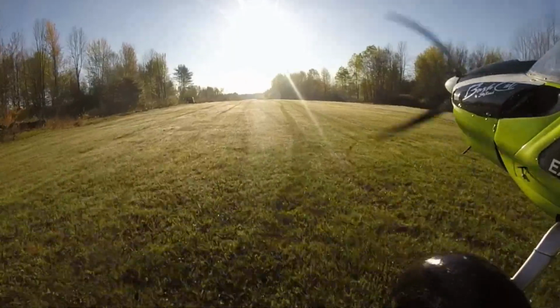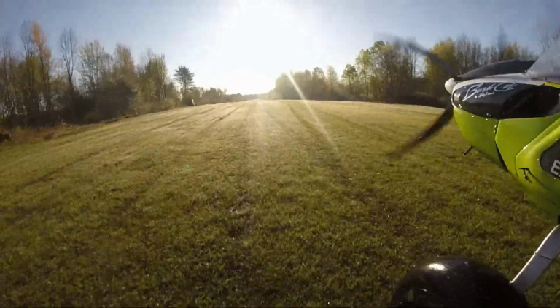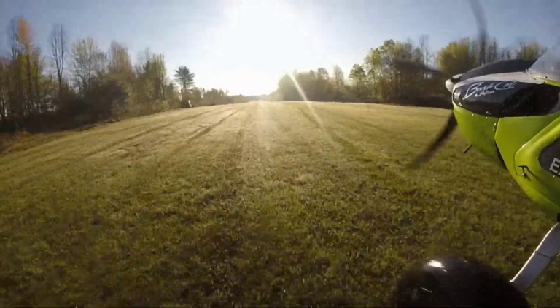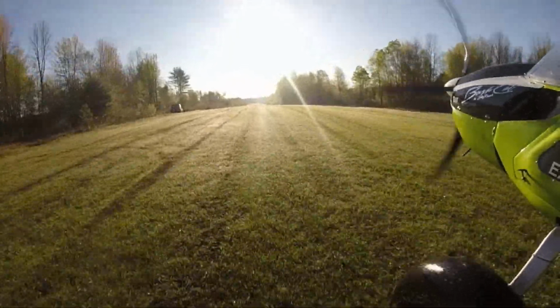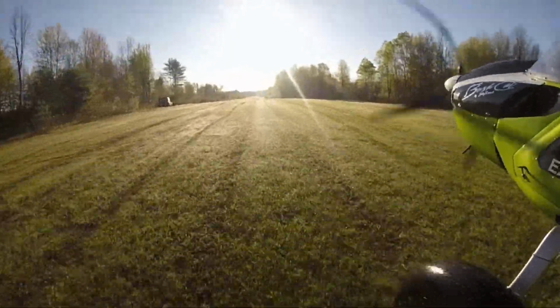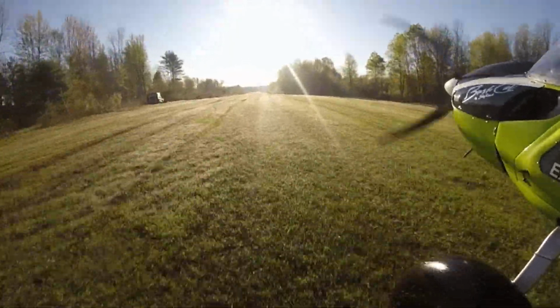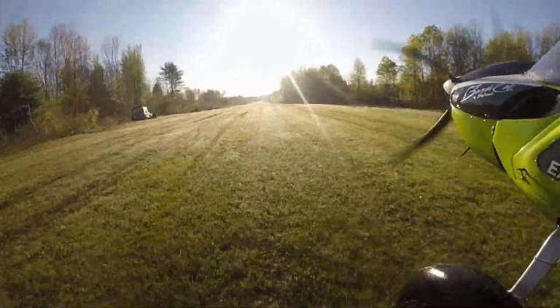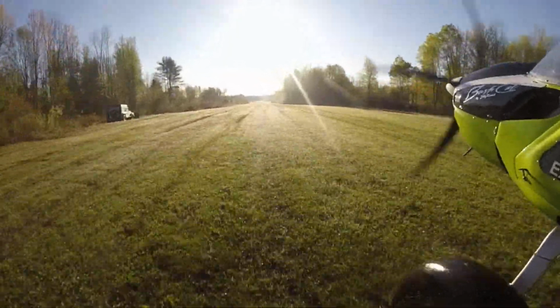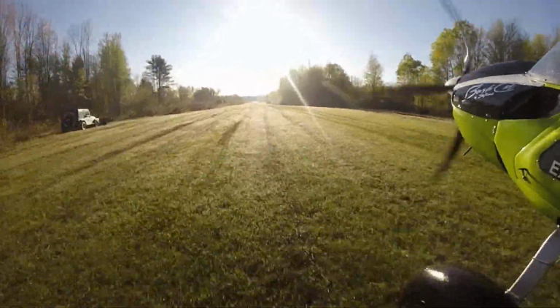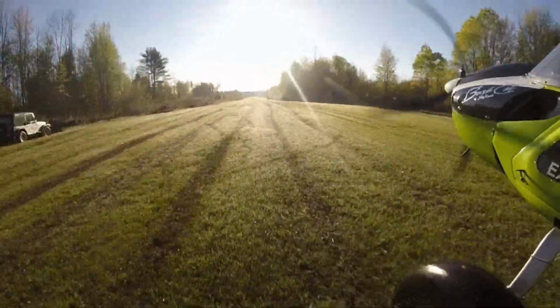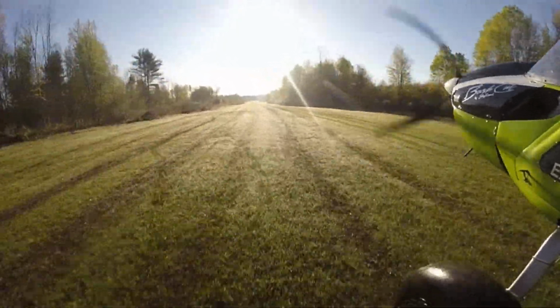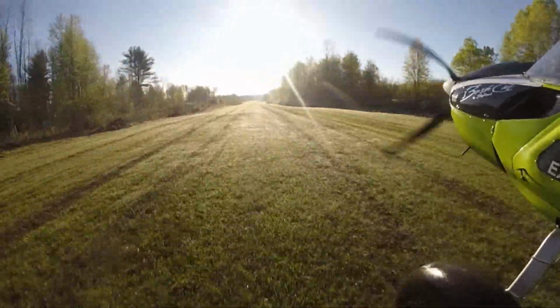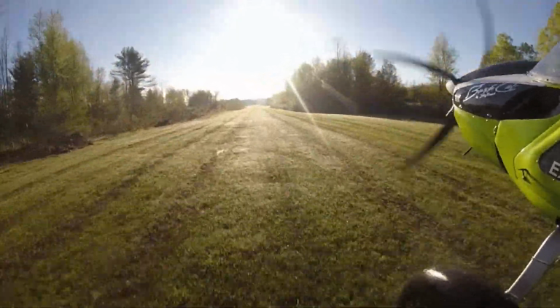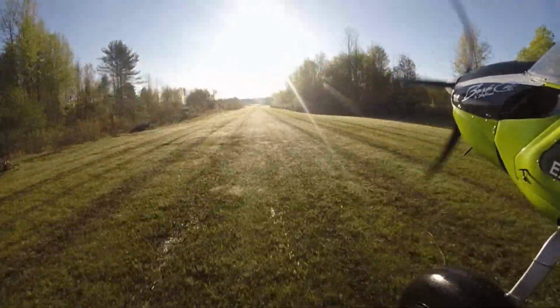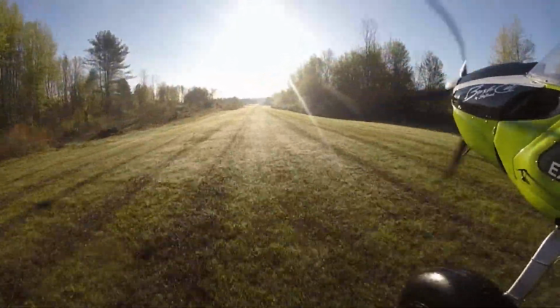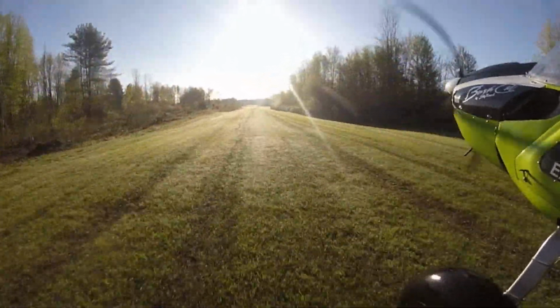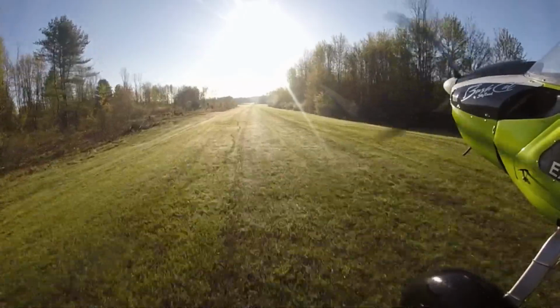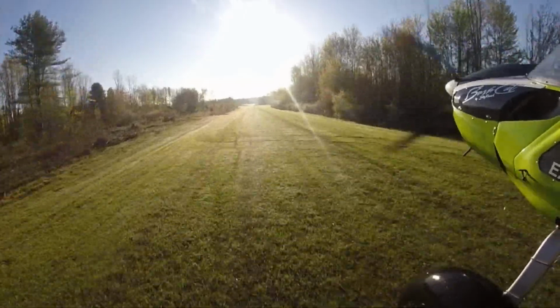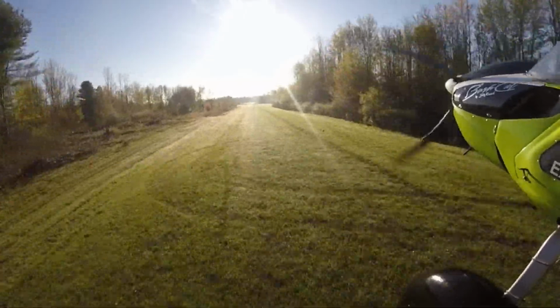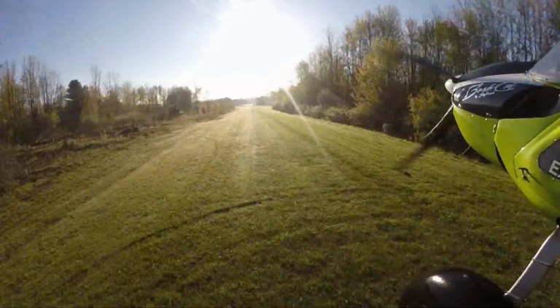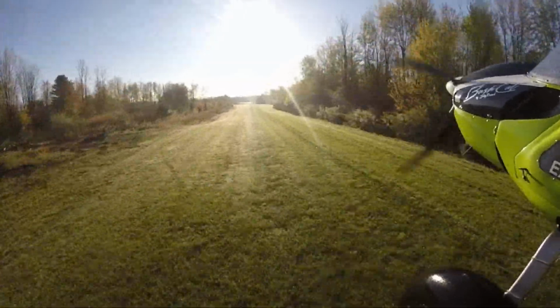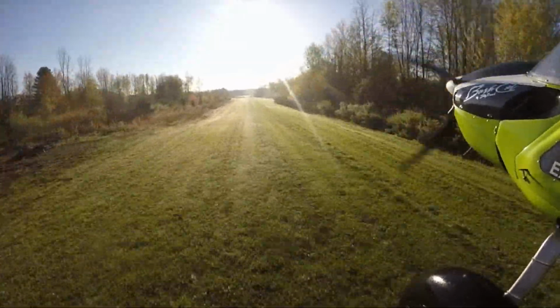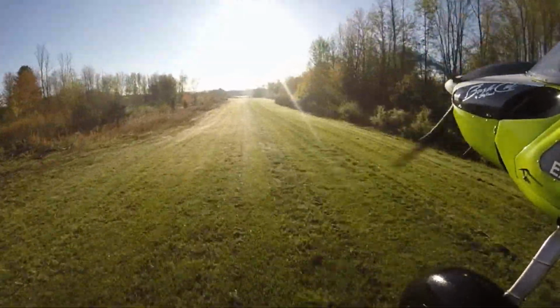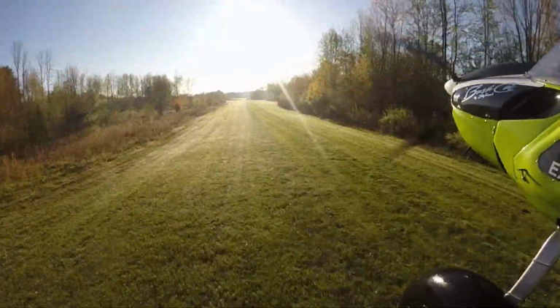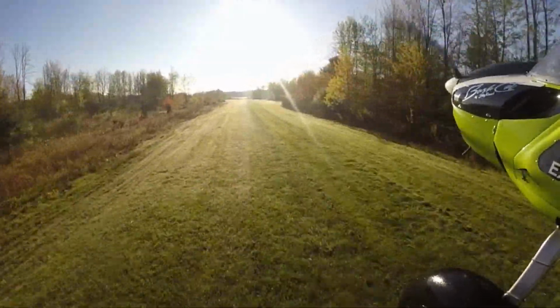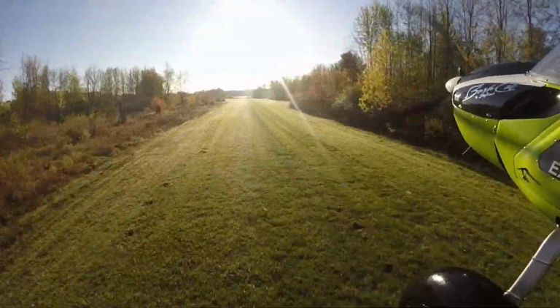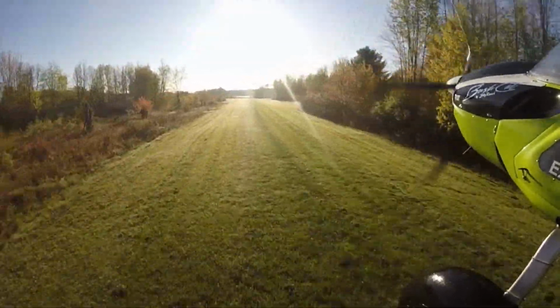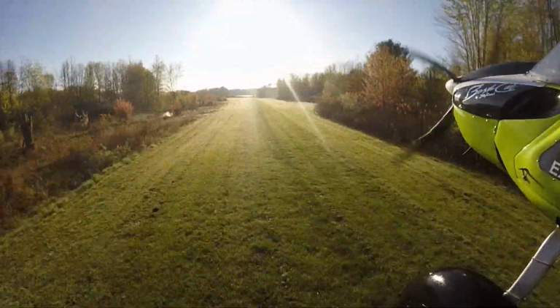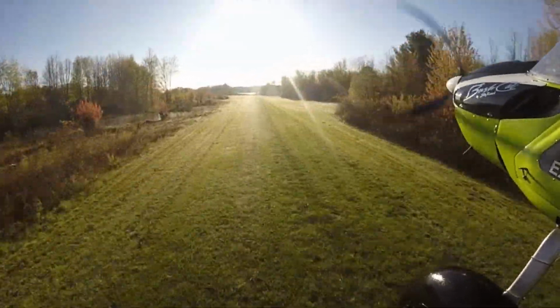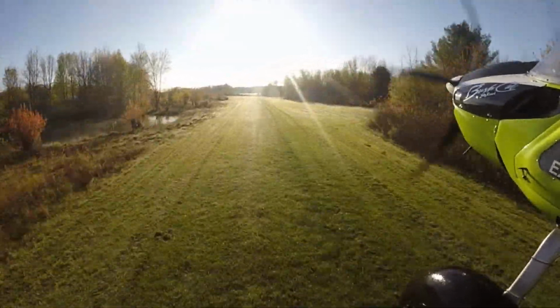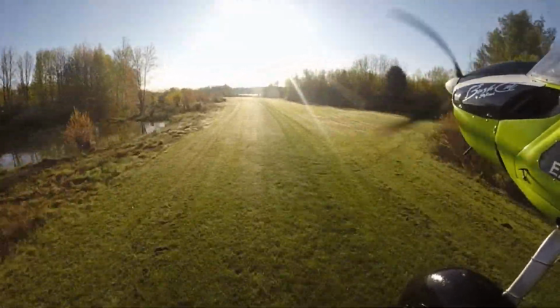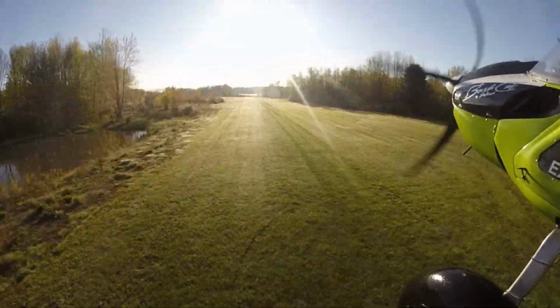Well, good morning. Bushcat Daryl here. Got an early morning mission. You can see the dew on the grass and the sun — we're taking off to the east, sun's right in our face.